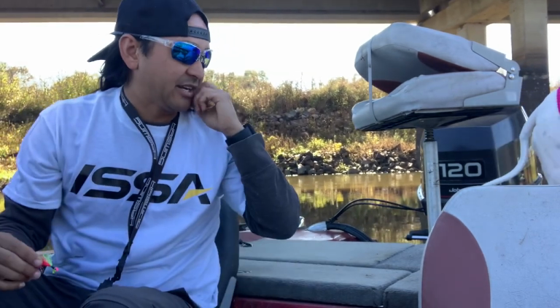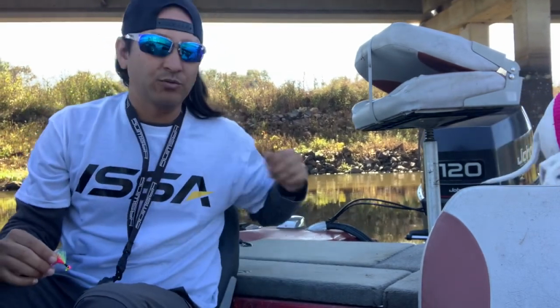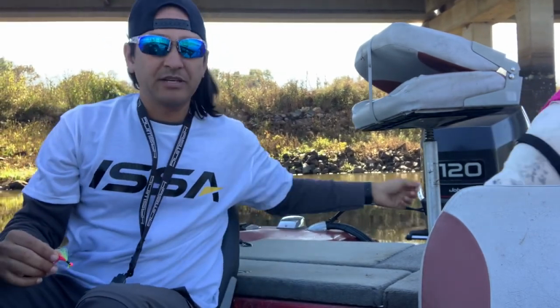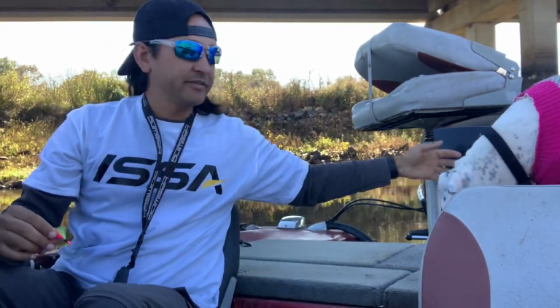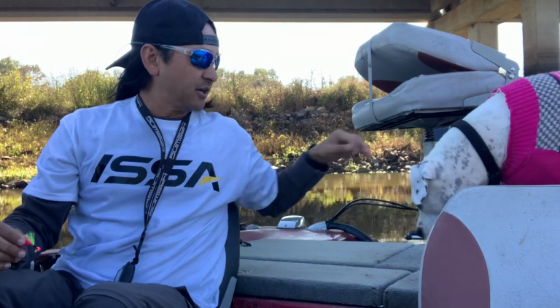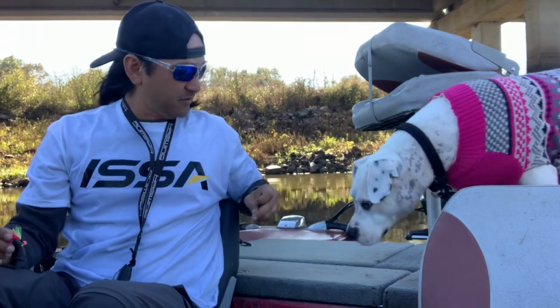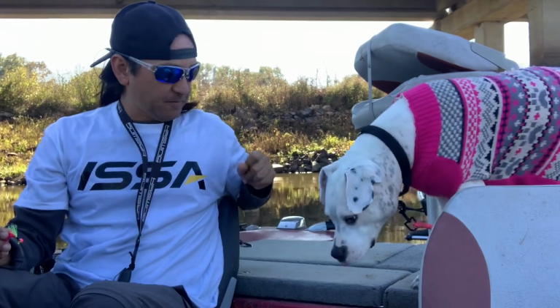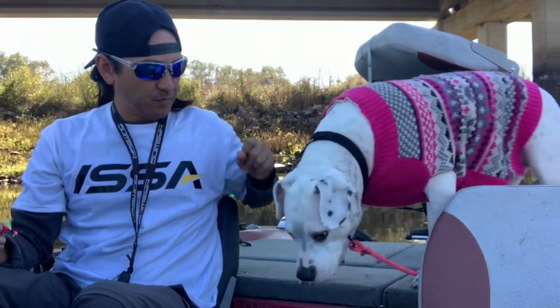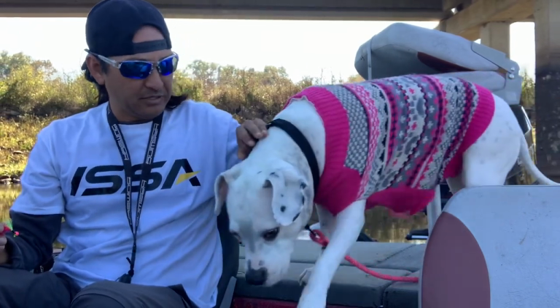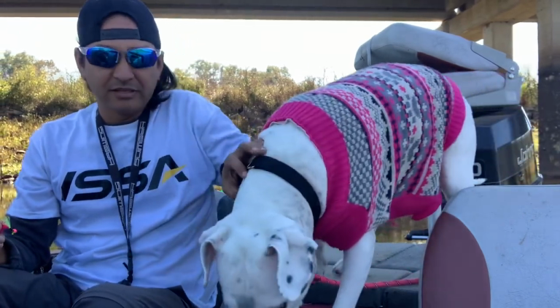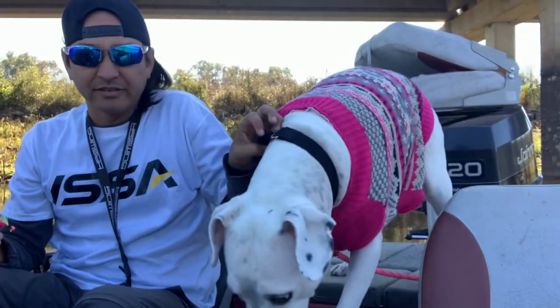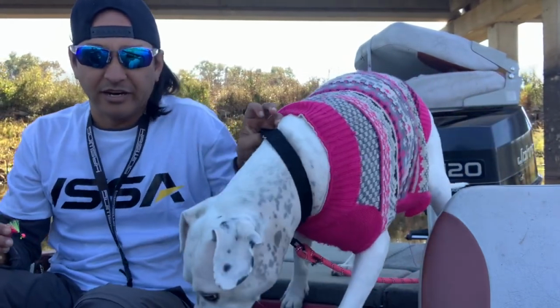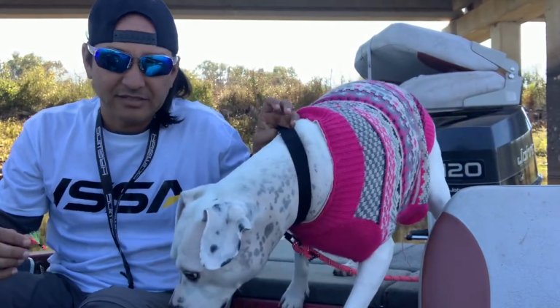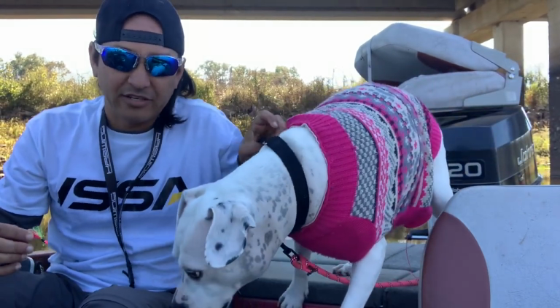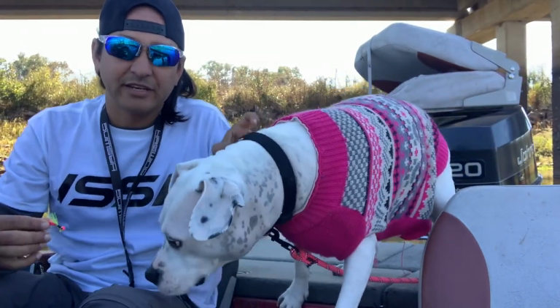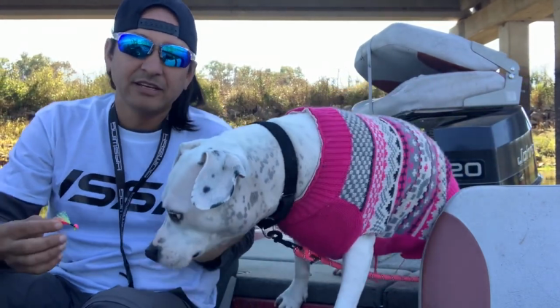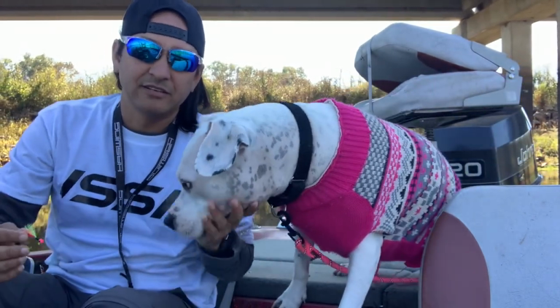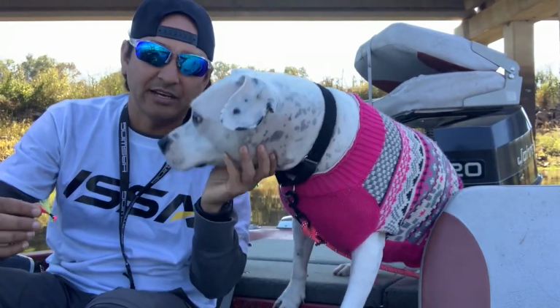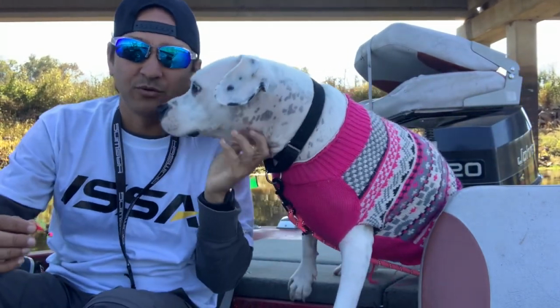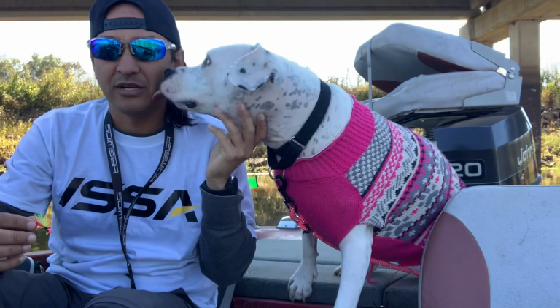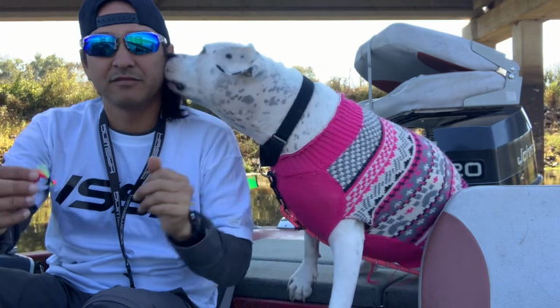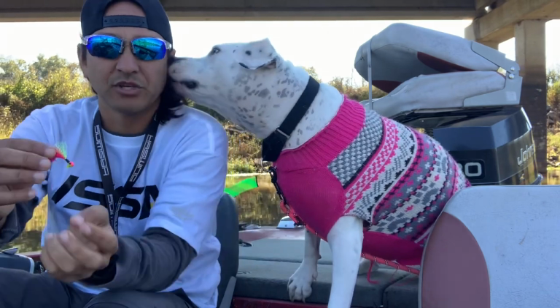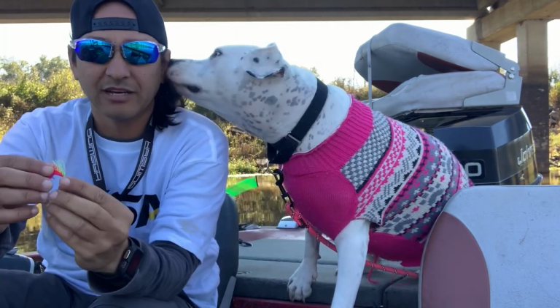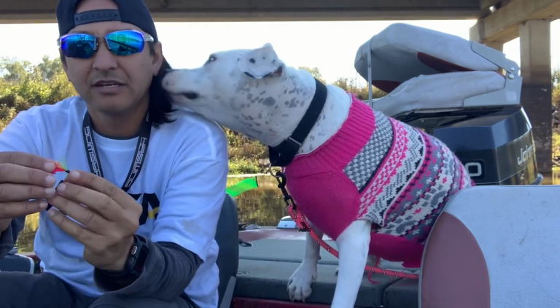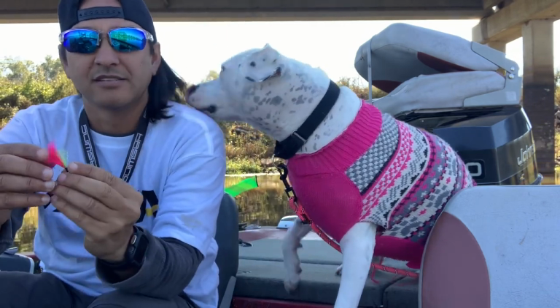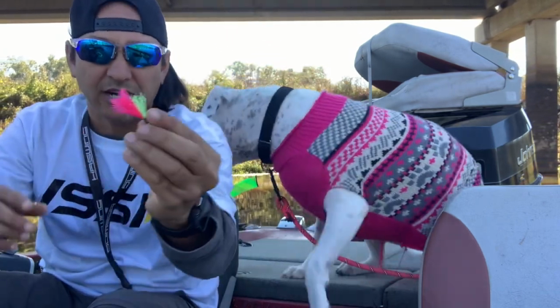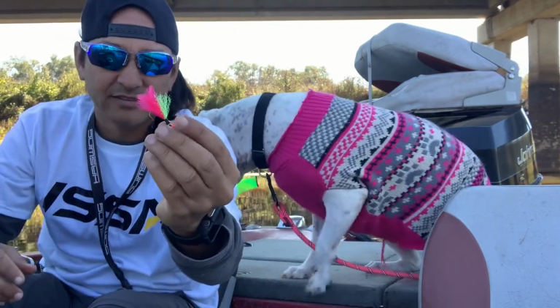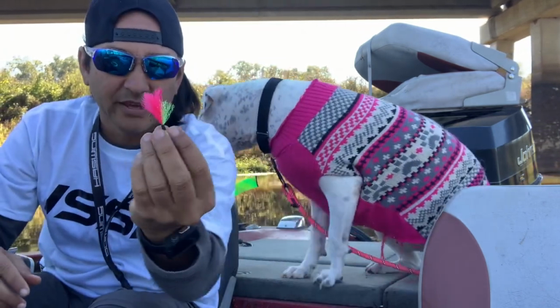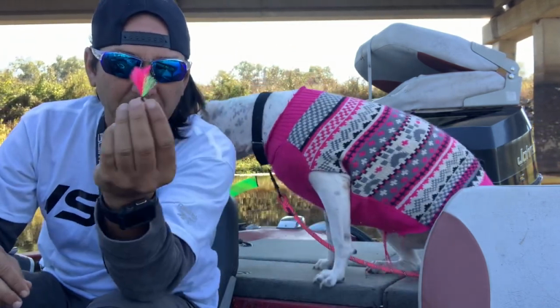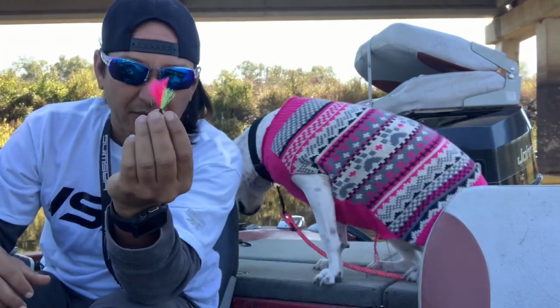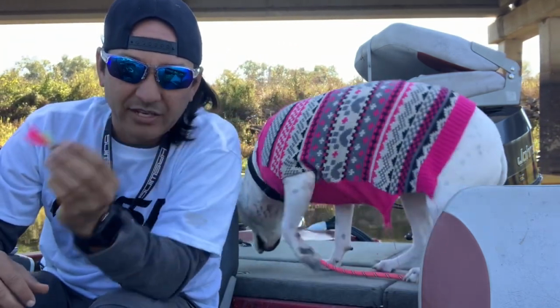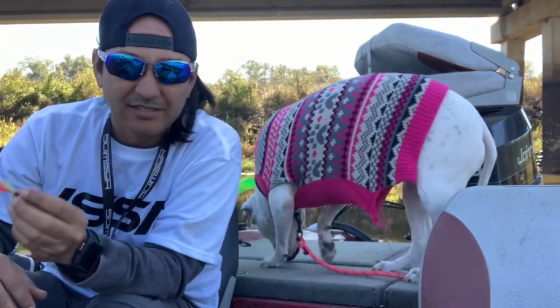I've got Dottie with me here for some good luck, so maybe we can catch some.